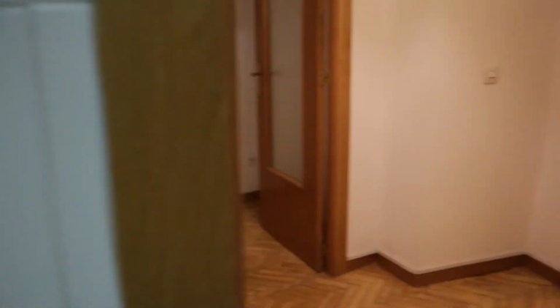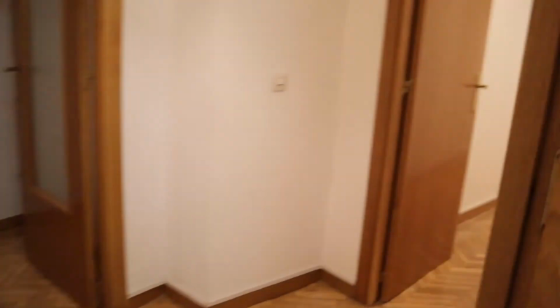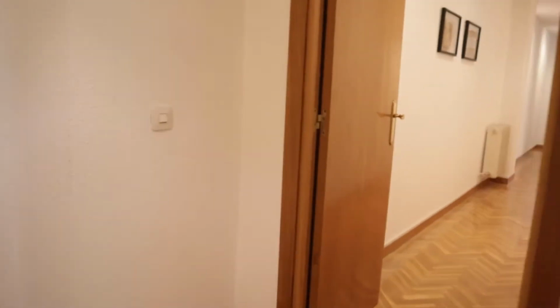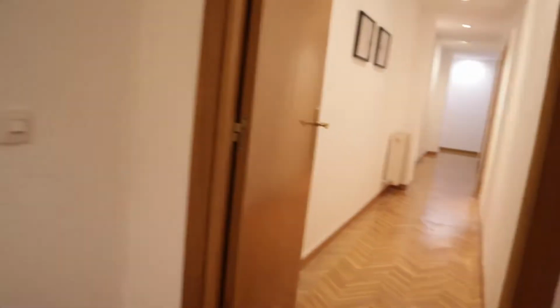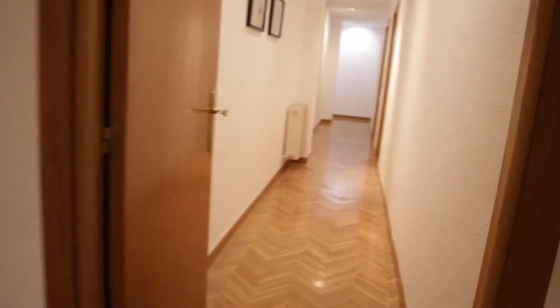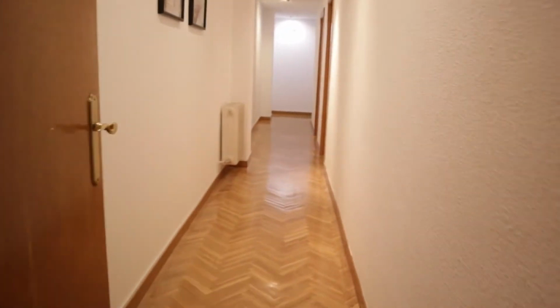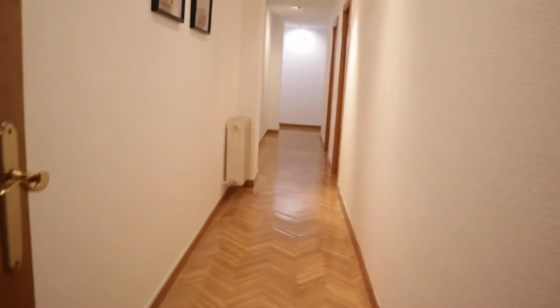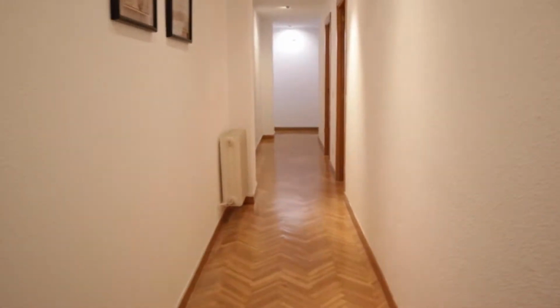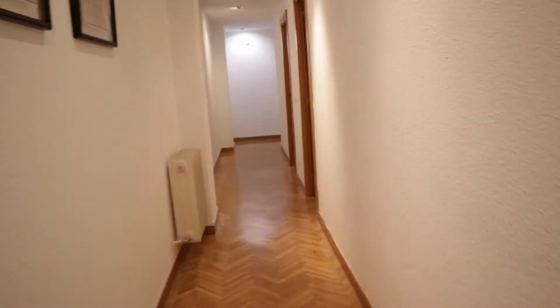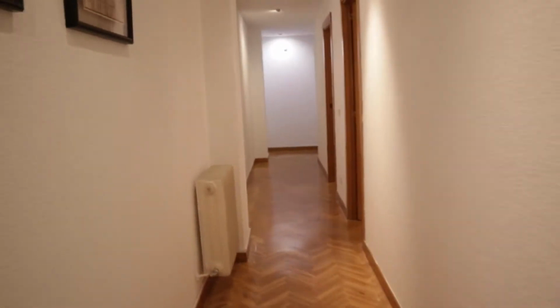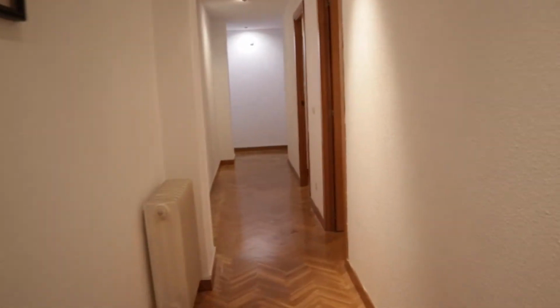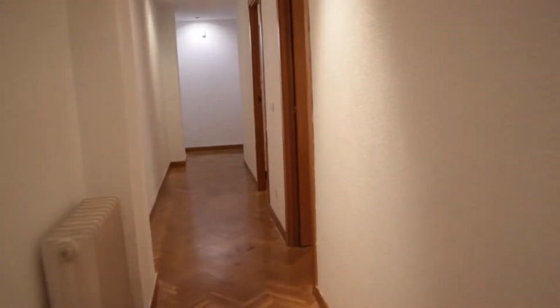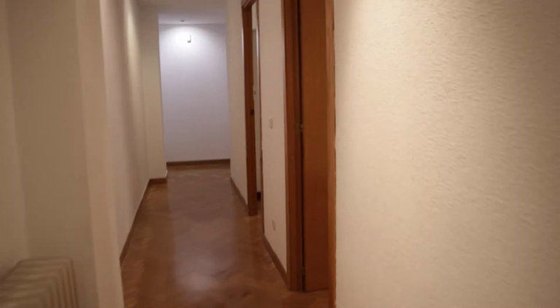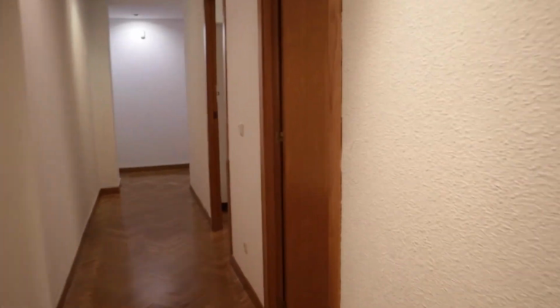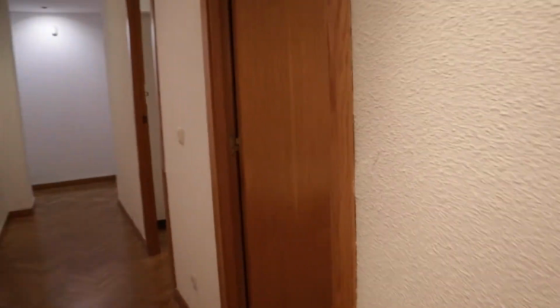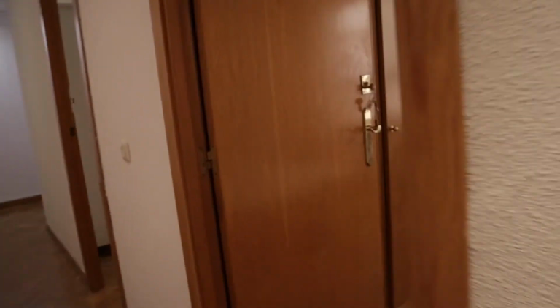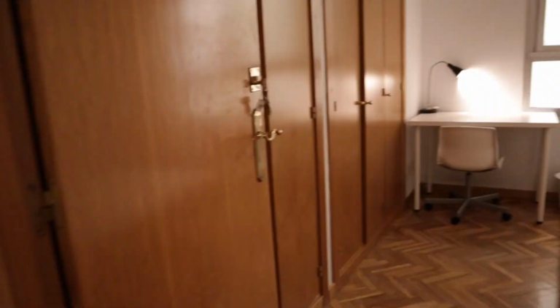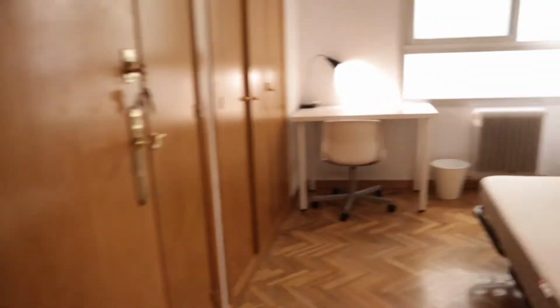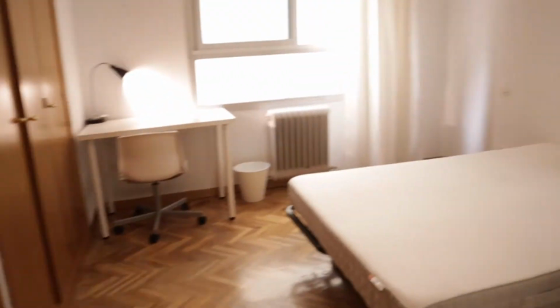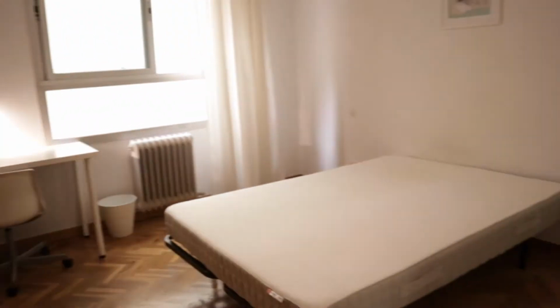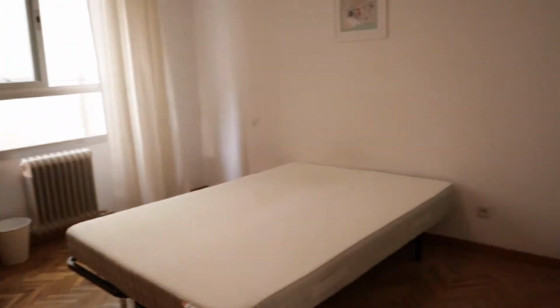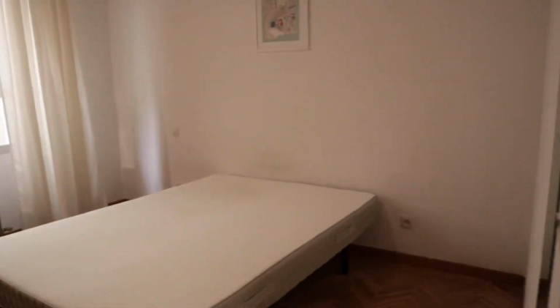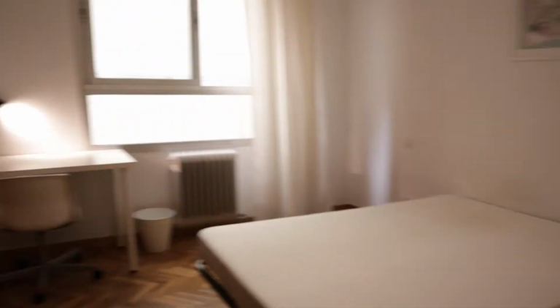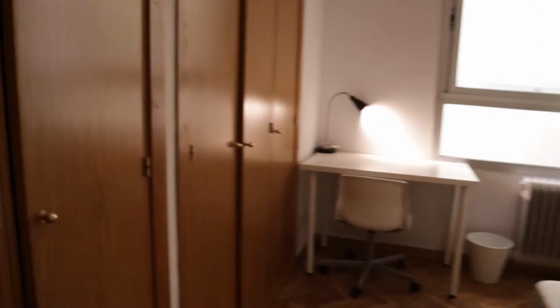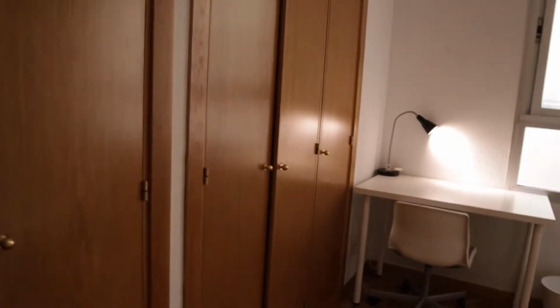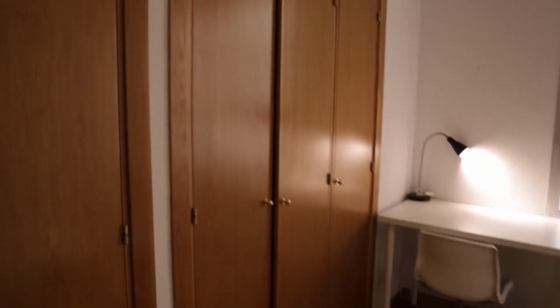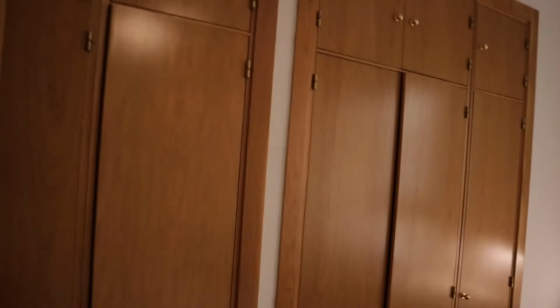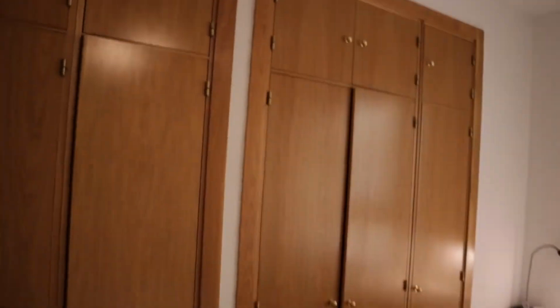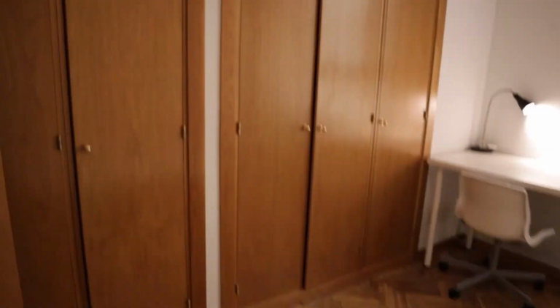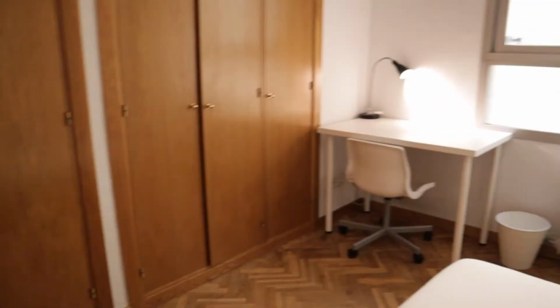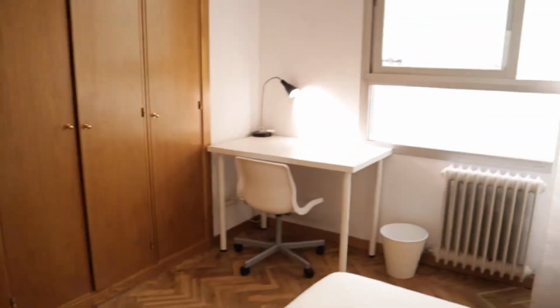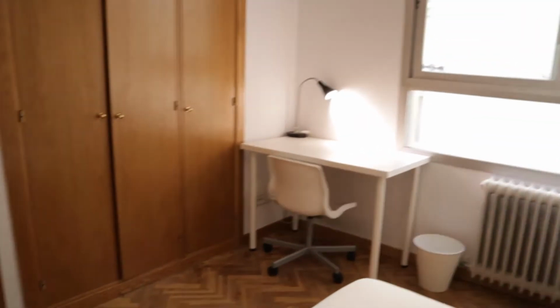We continue to the bedrooms and we found number four here, with a double bed, this wardrobe, and the desk.